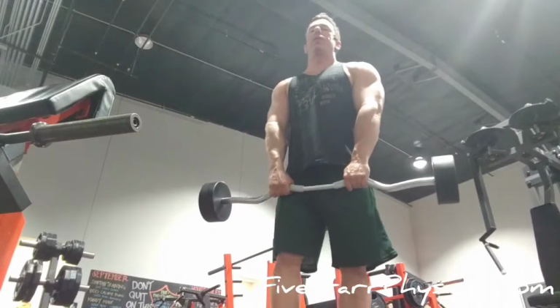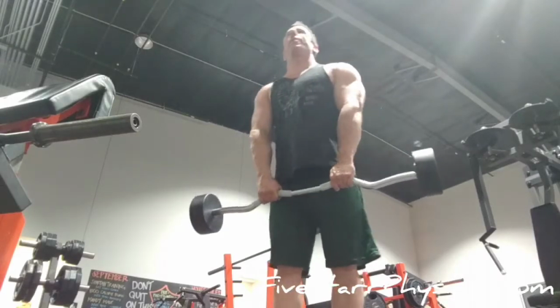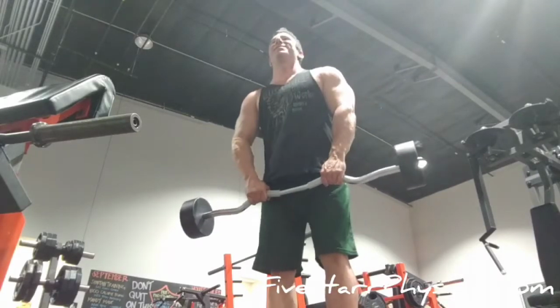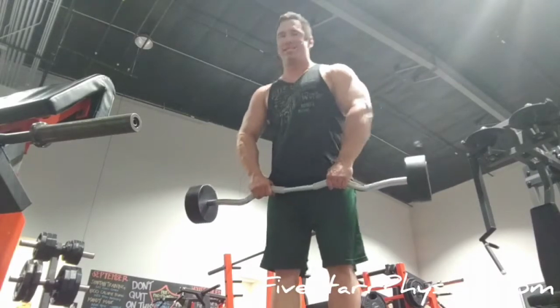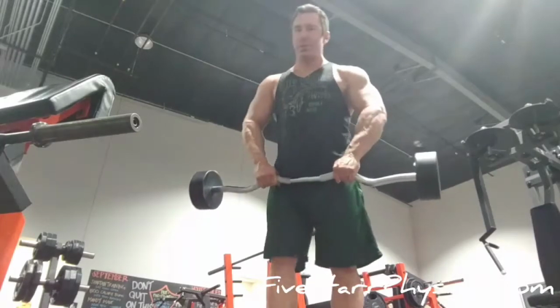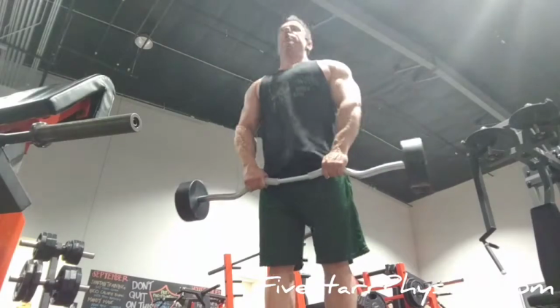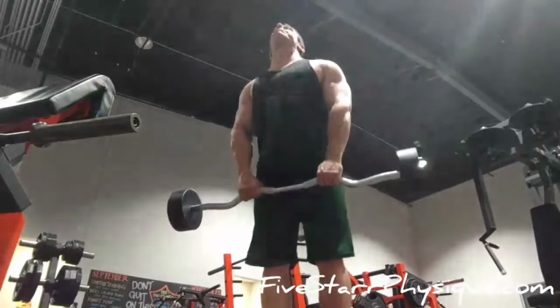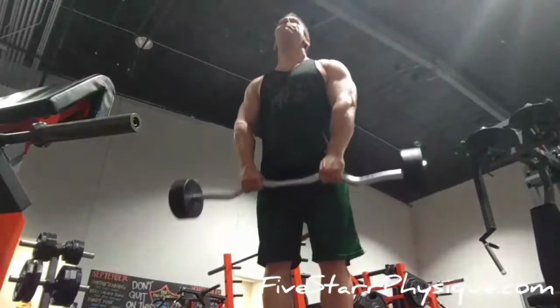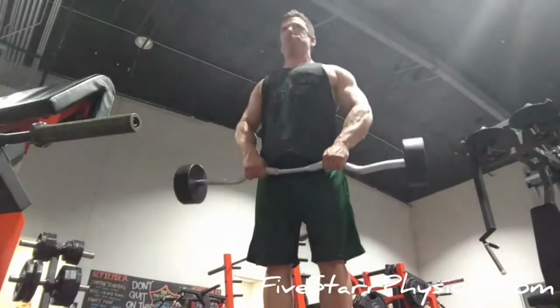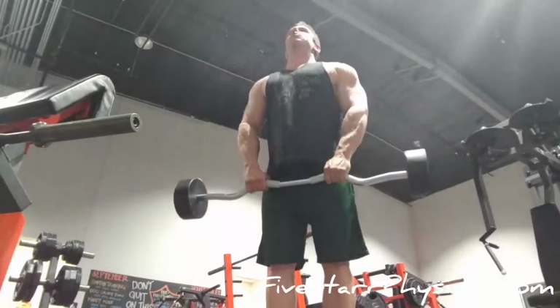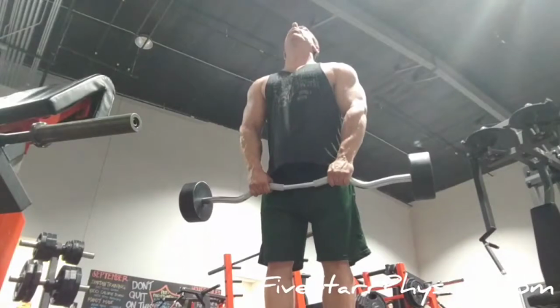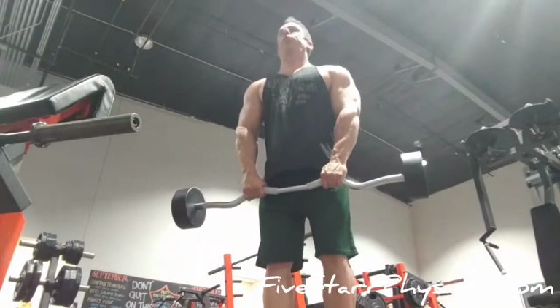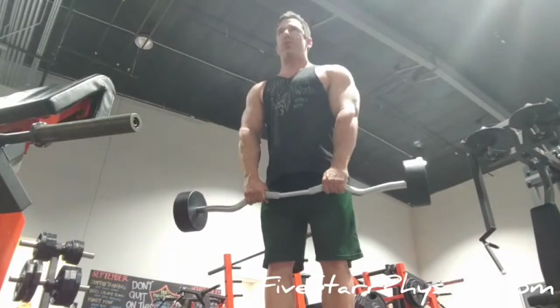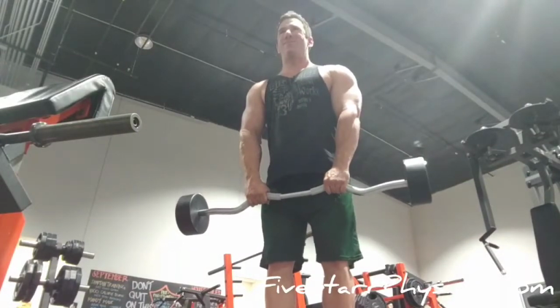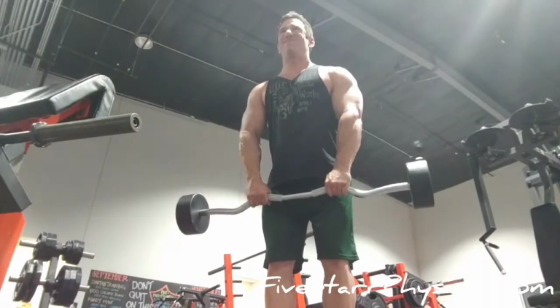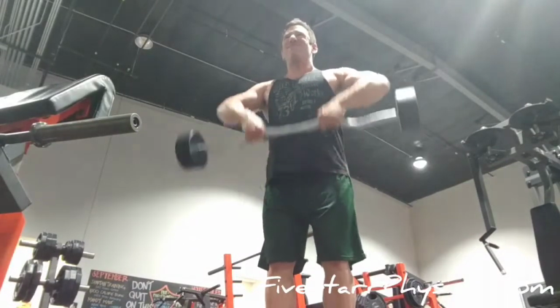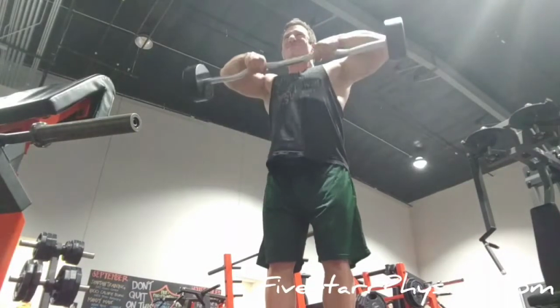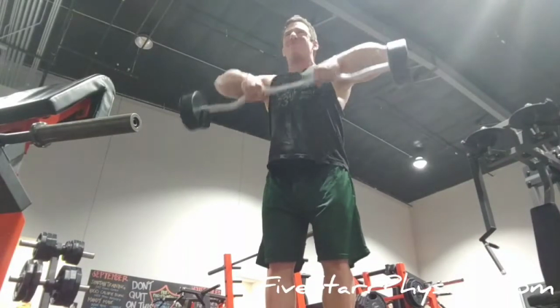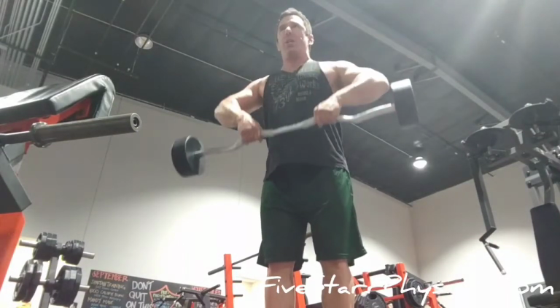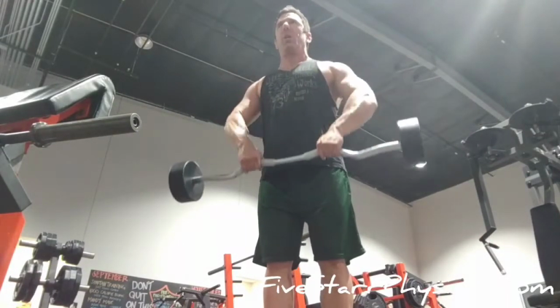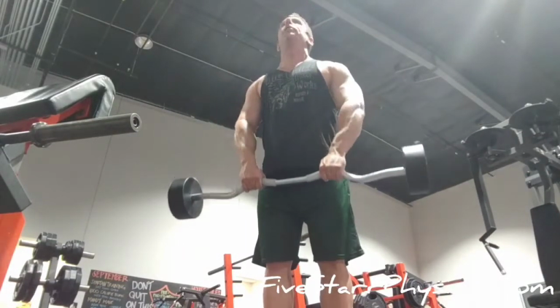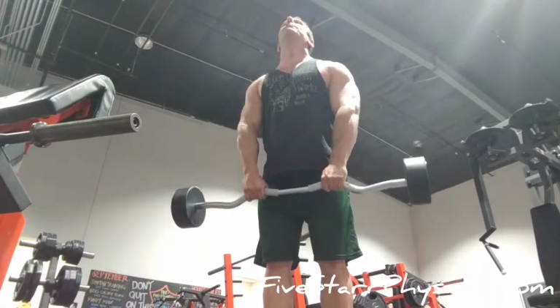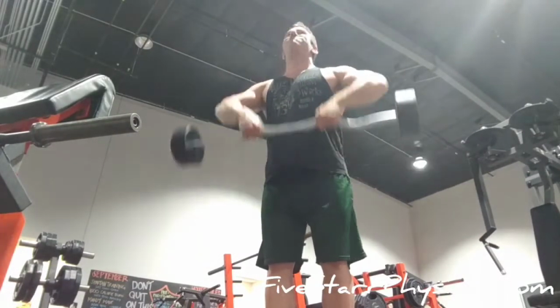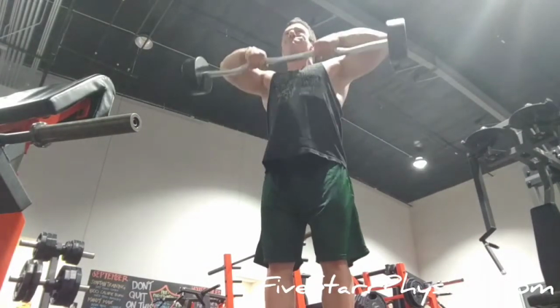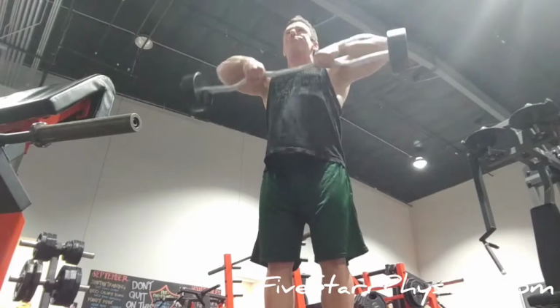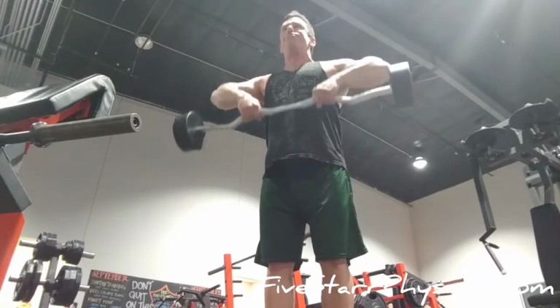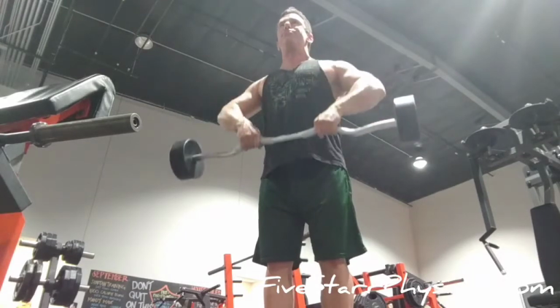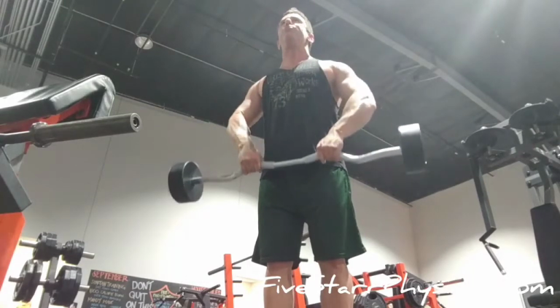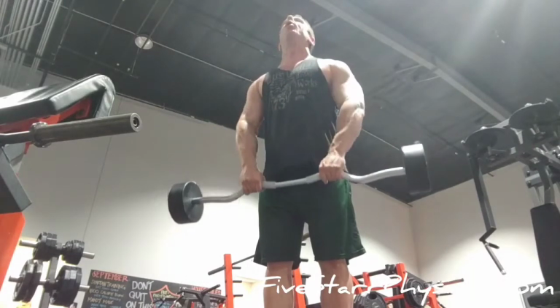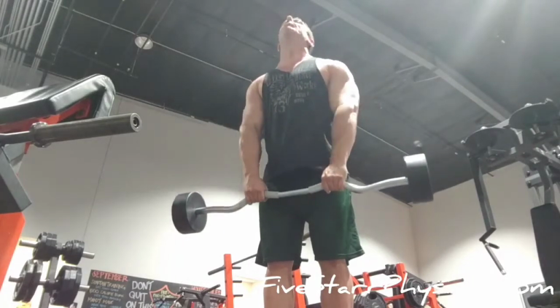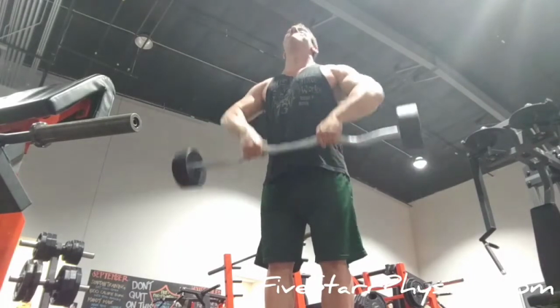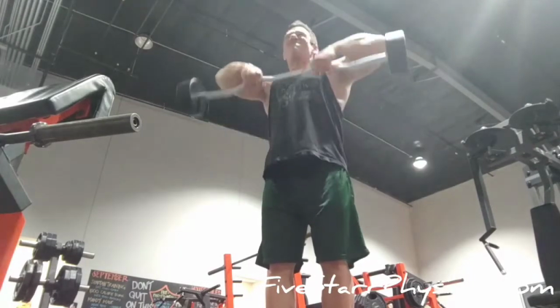One of the smartest things you can do with an upright row happens right at the start — just getting set in the correct position. Notice: nice and upright, nice and tall, shoulders back, chest up, core engaged. Start from that position and the movement becomes much more effective.